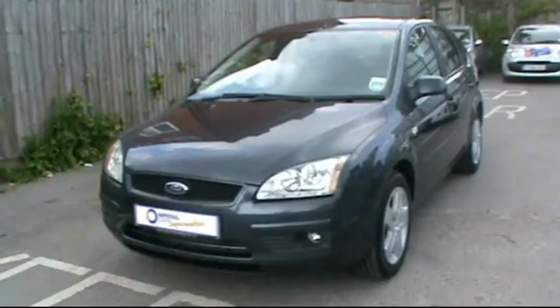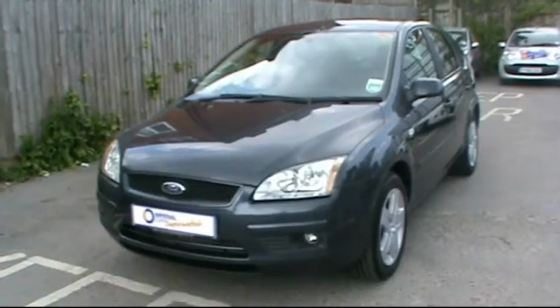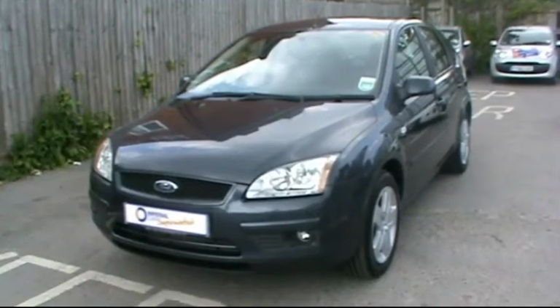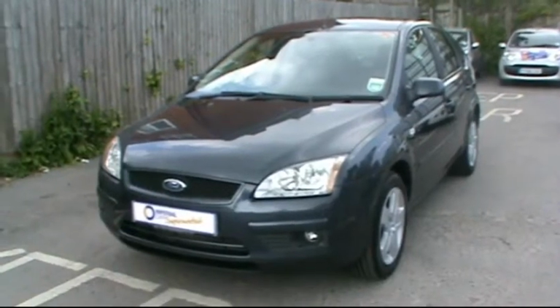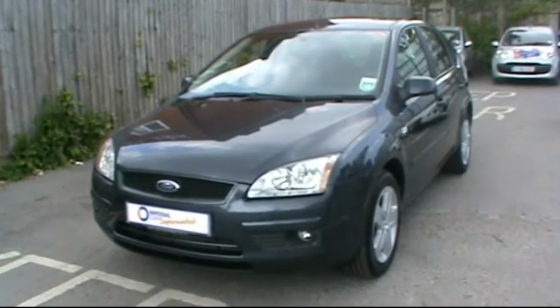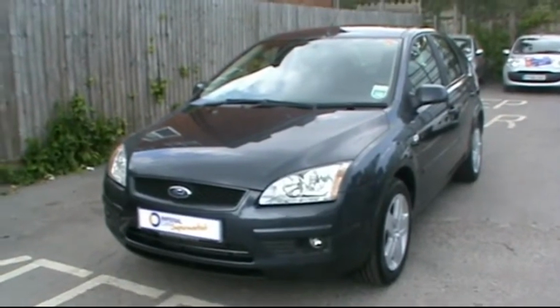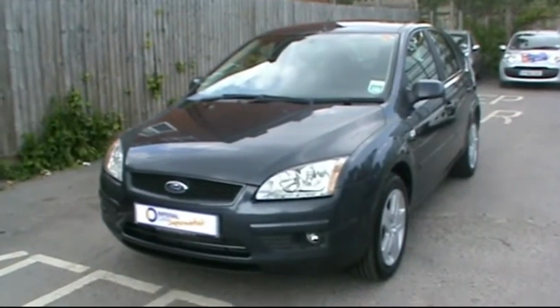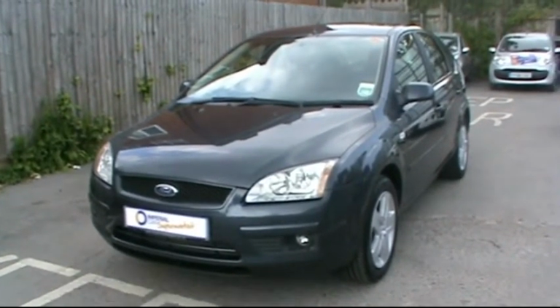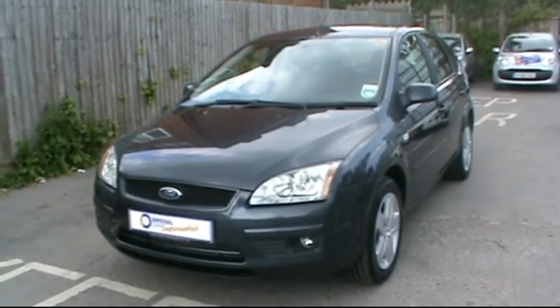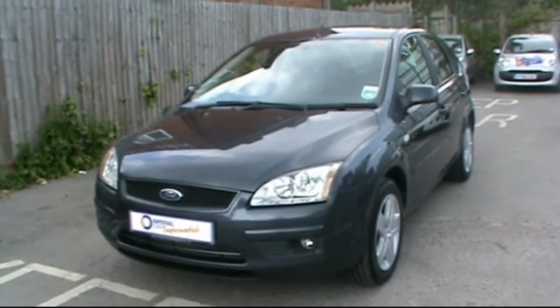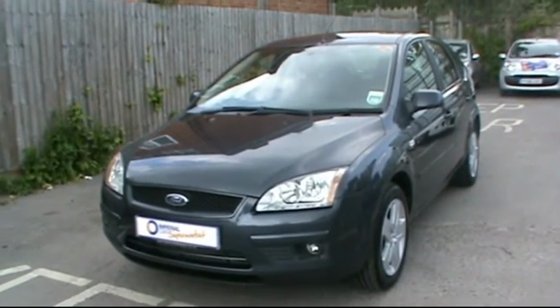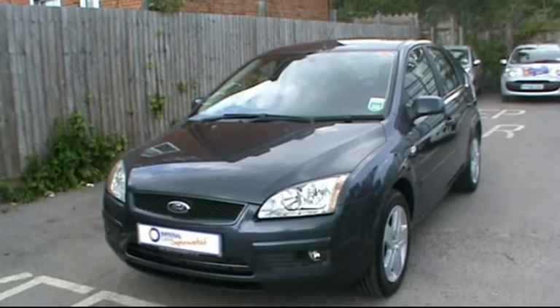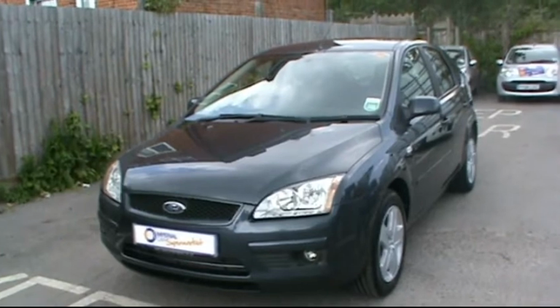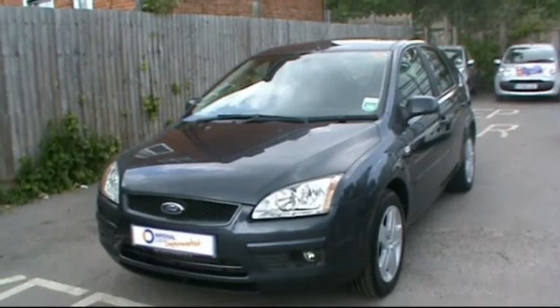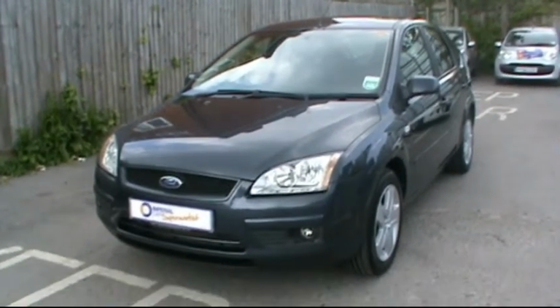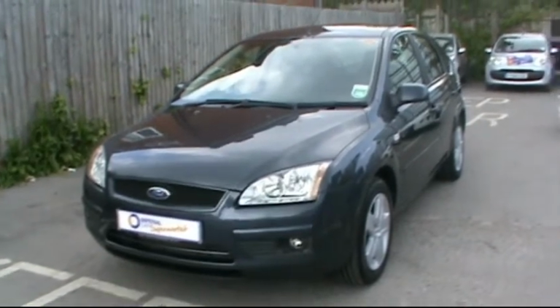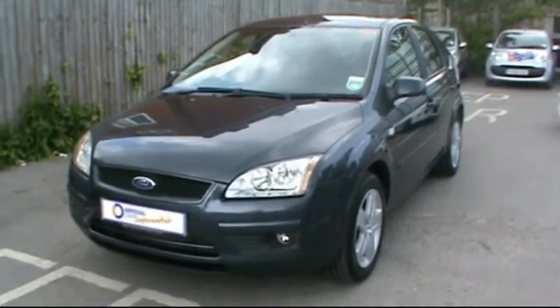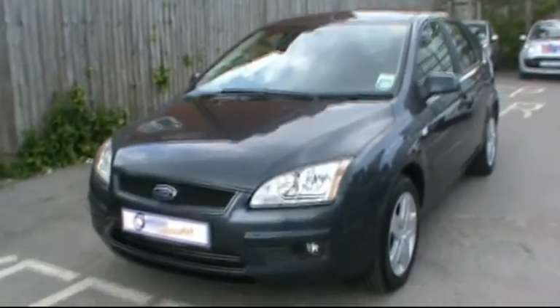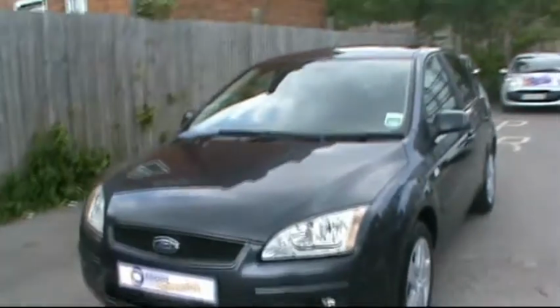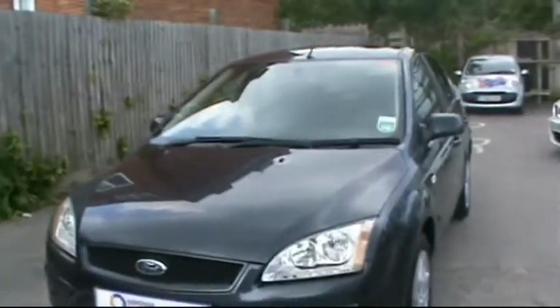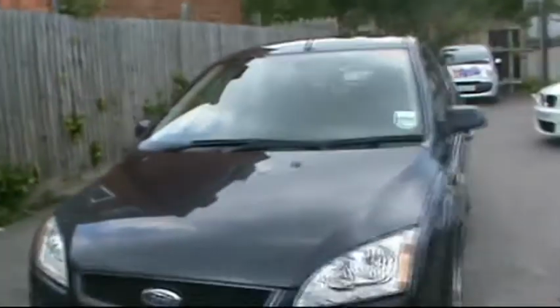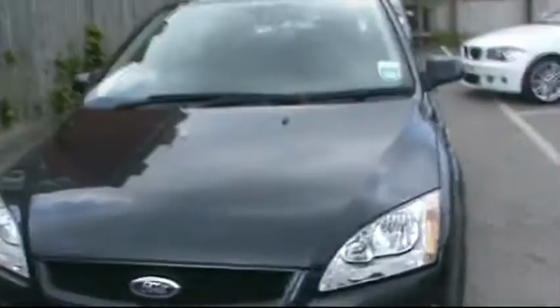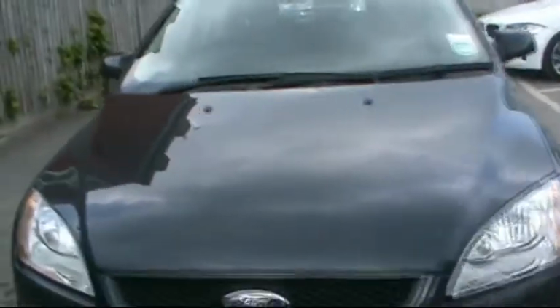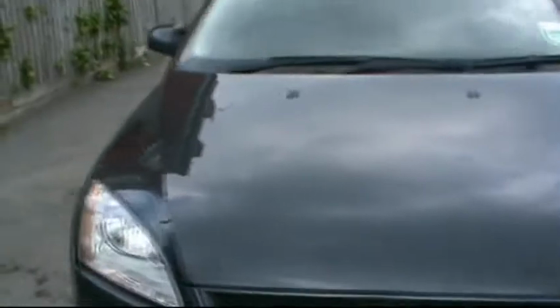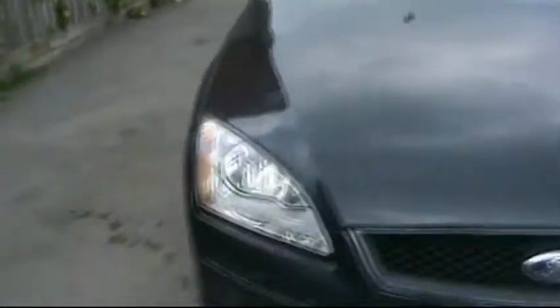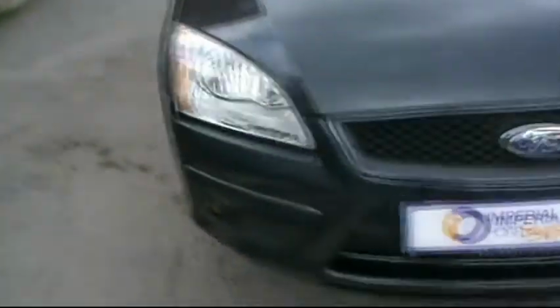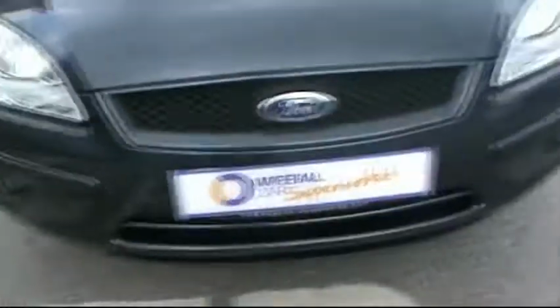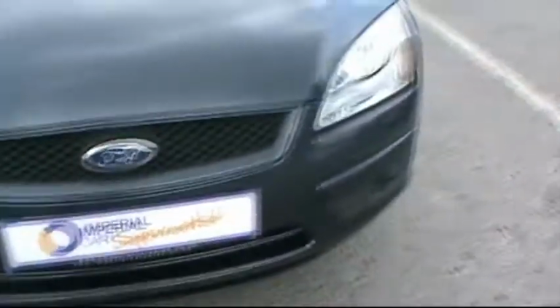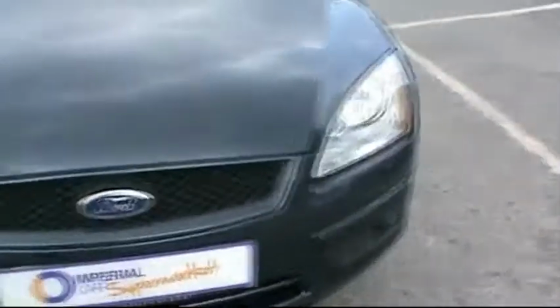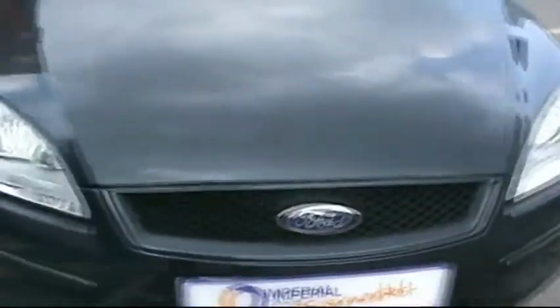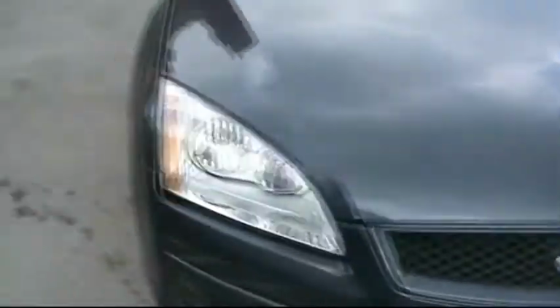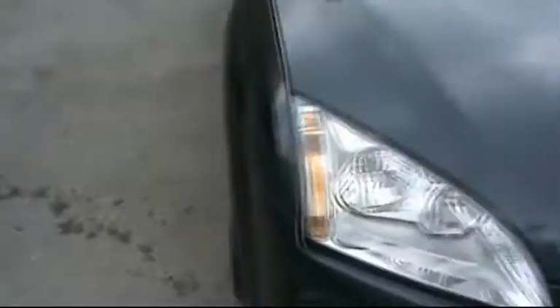Welcome to Imperial Cars. Today we have a Ford Focus Style TDCi to show you on a 57 plate. Five door hatchback finished in metallic grey. We'll take you around the car so you can get a better idea of condition and the certain features of the vehicle.